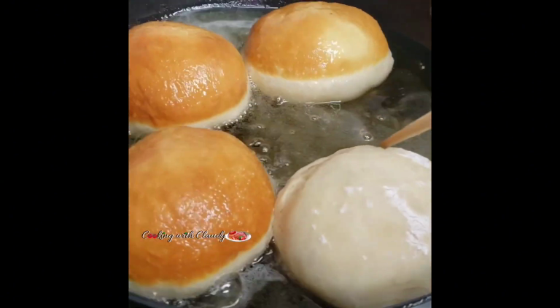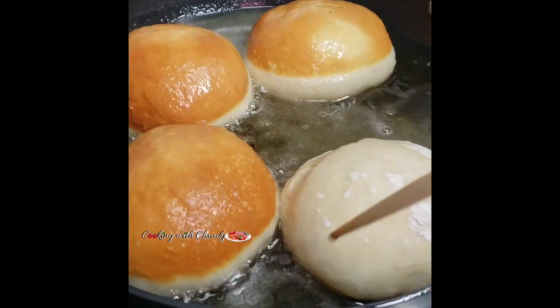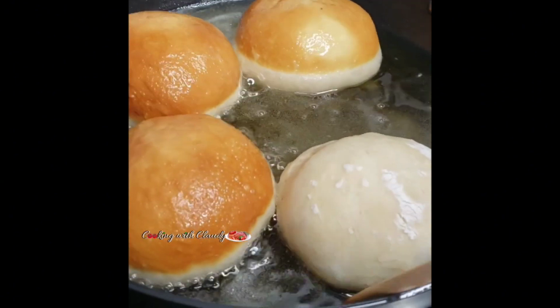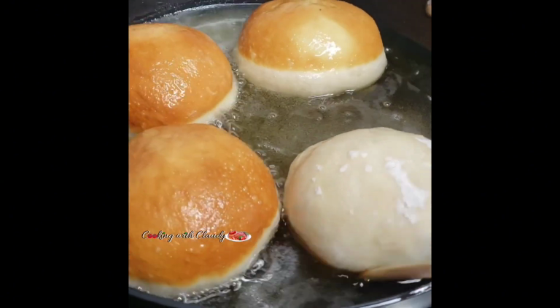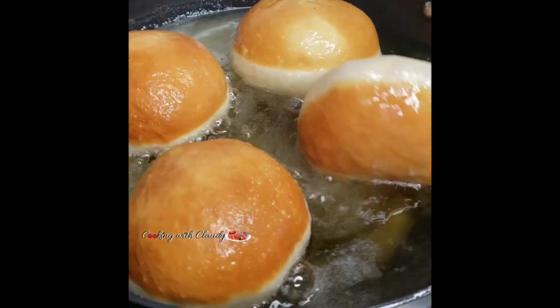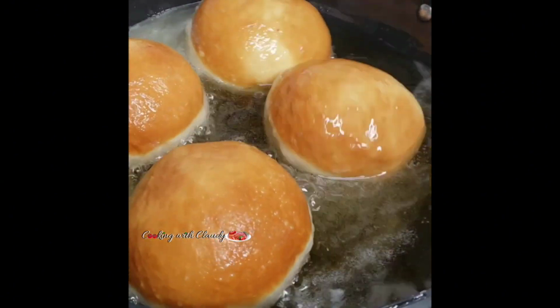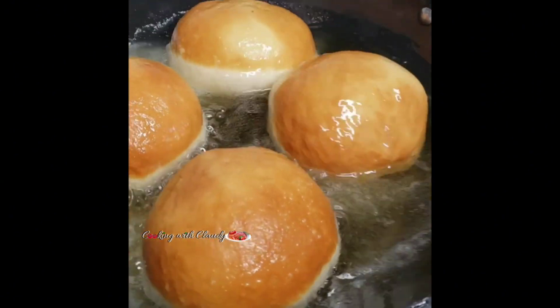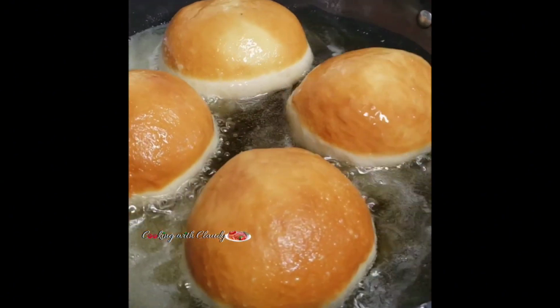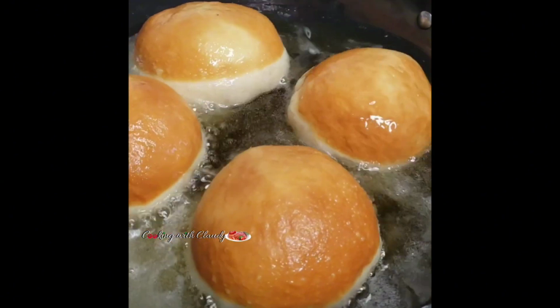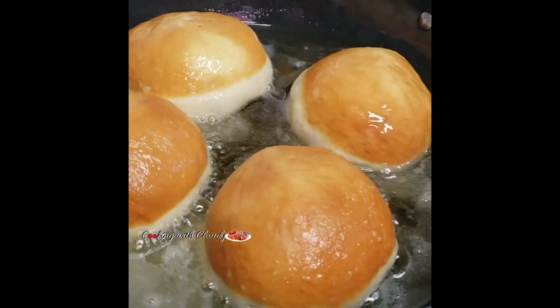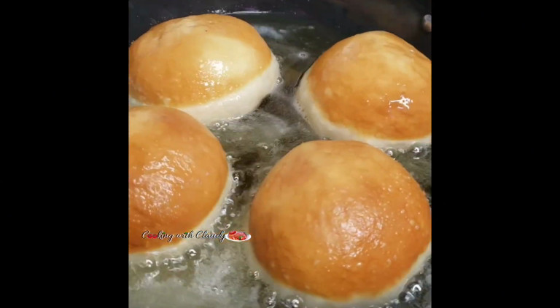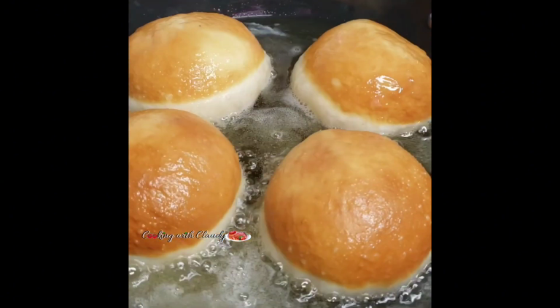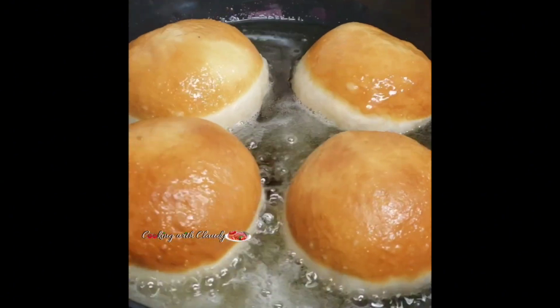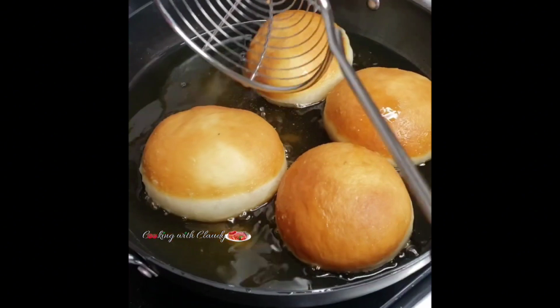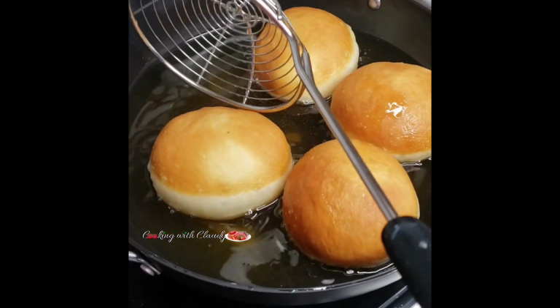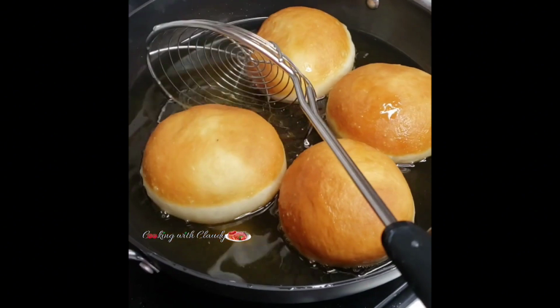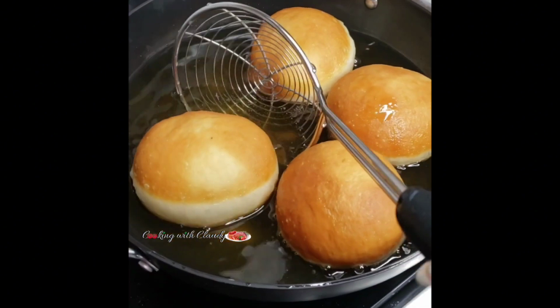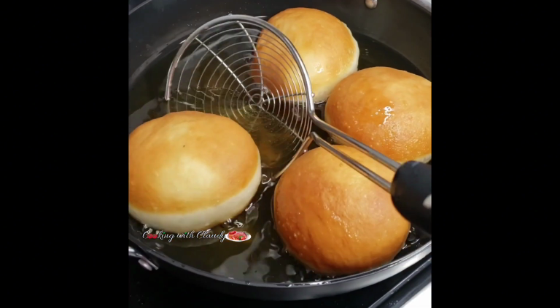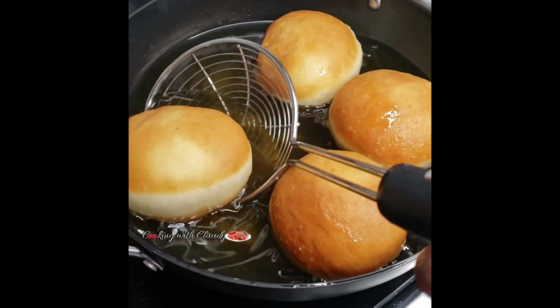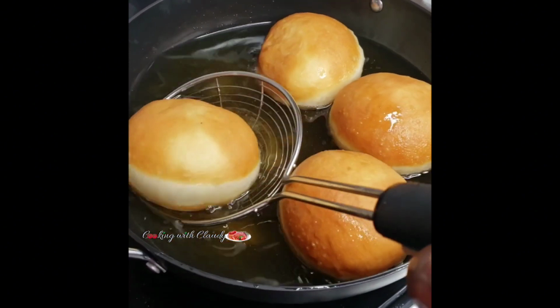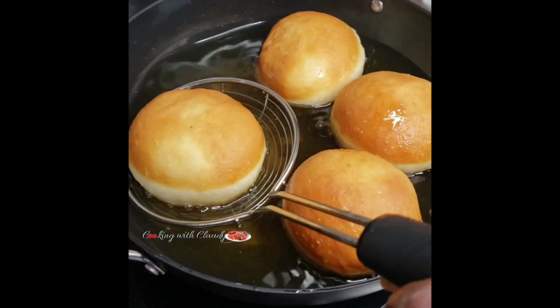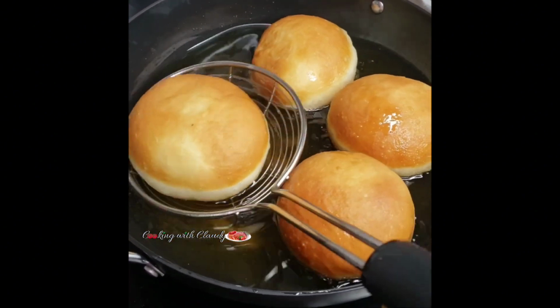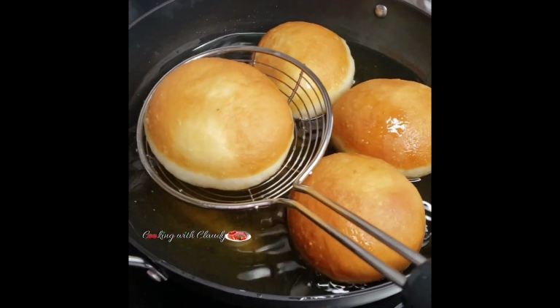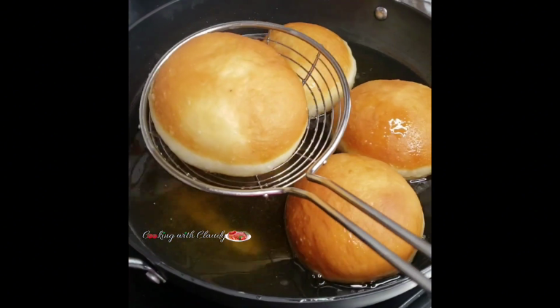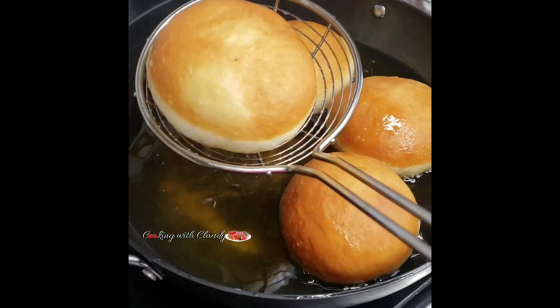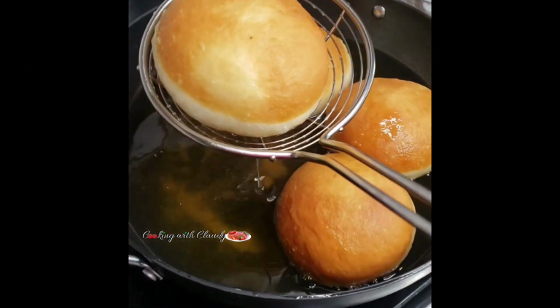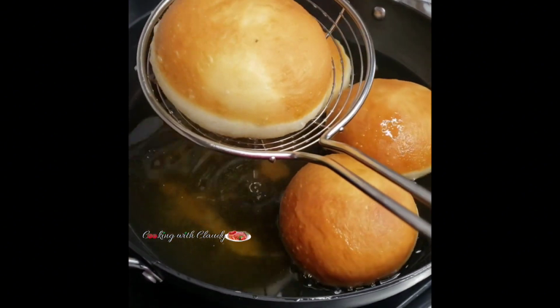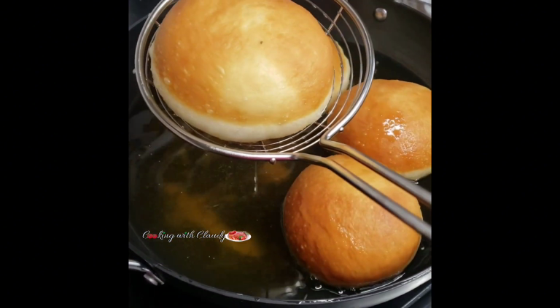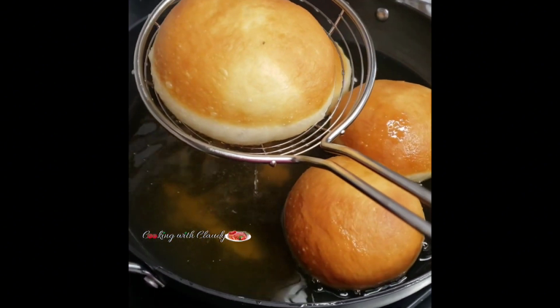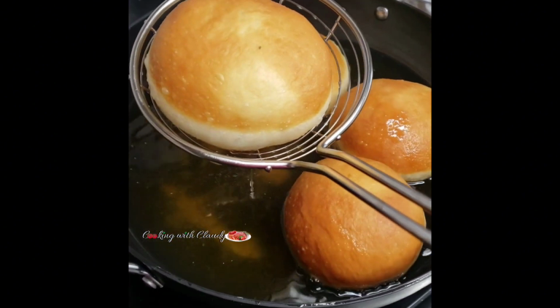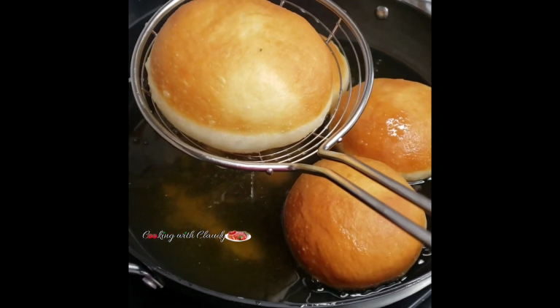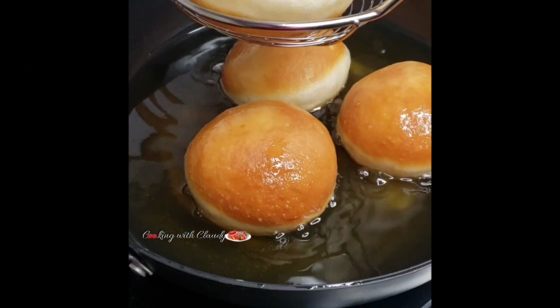Flip the sides and fry until you have a golden brown color just like this. Then remove from the oil and set aside.